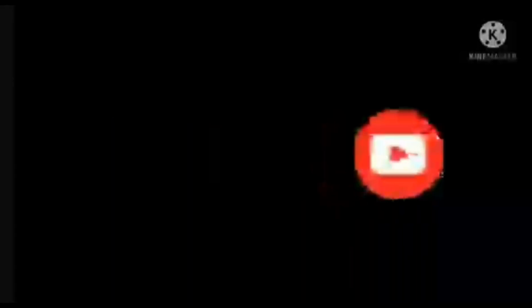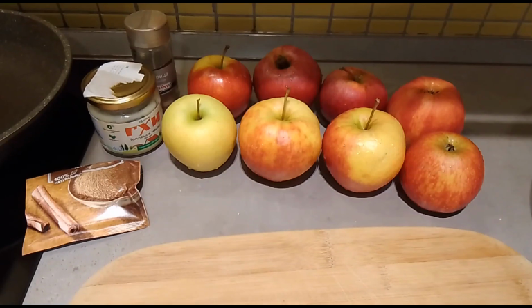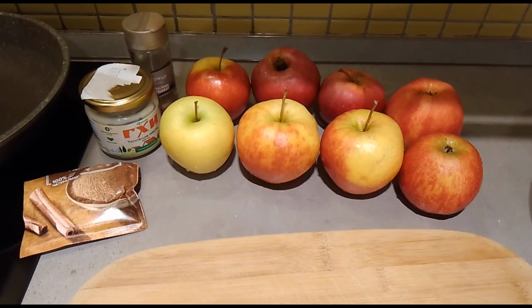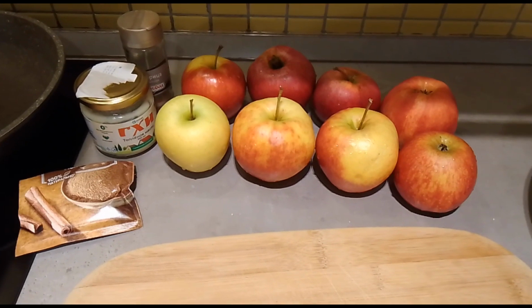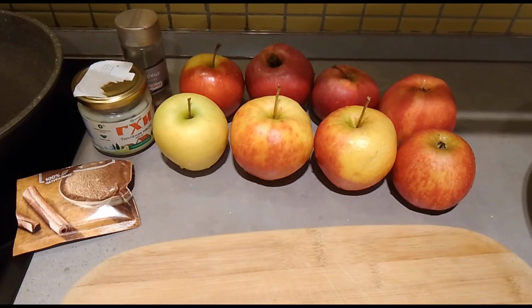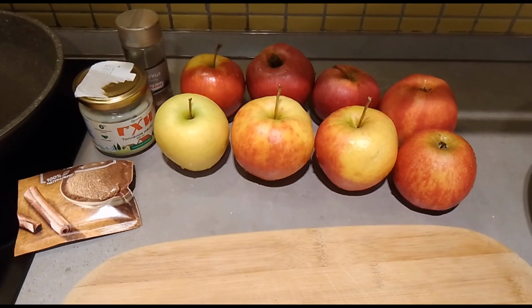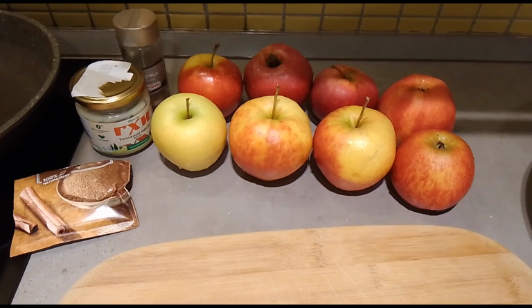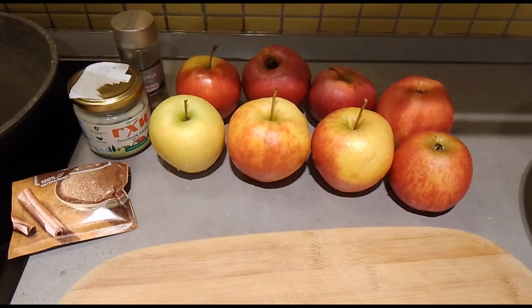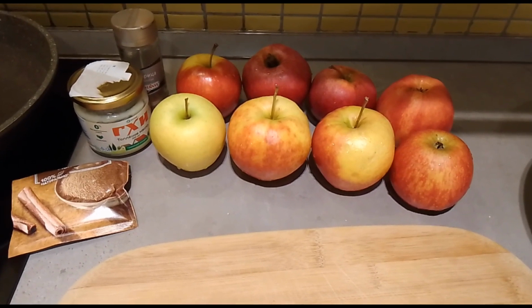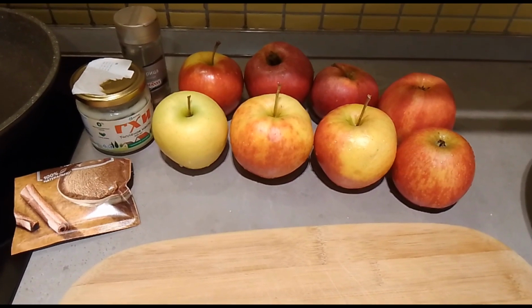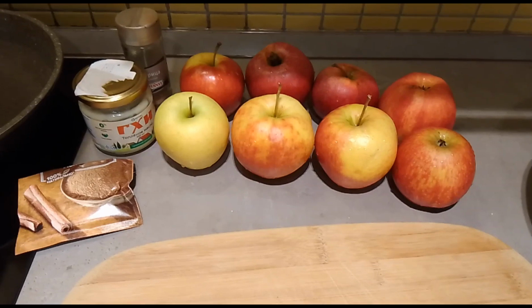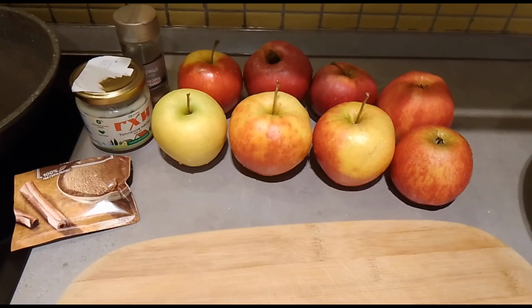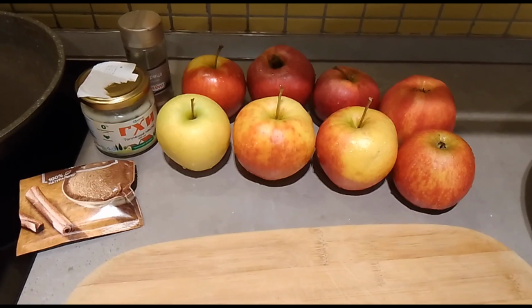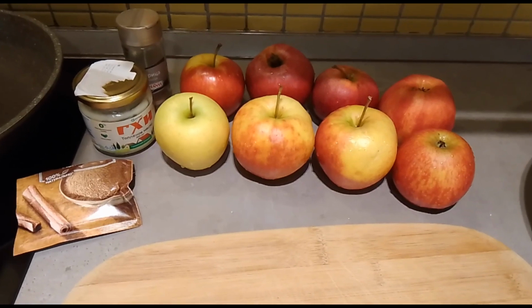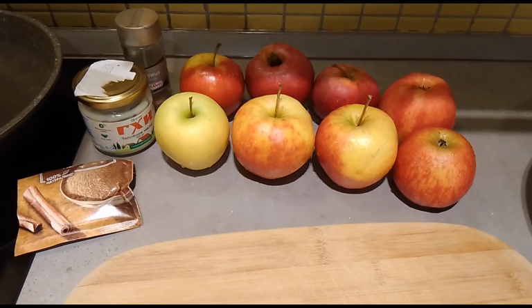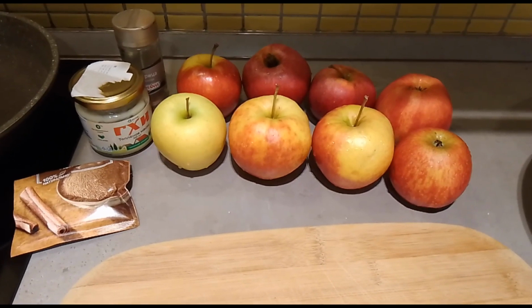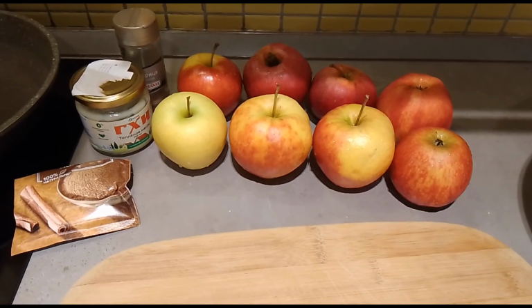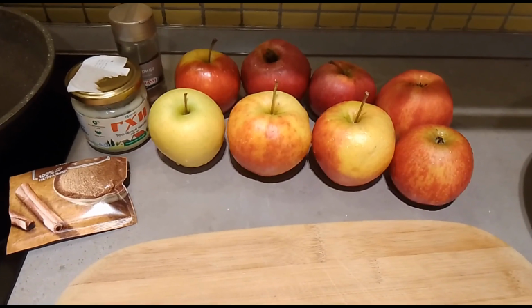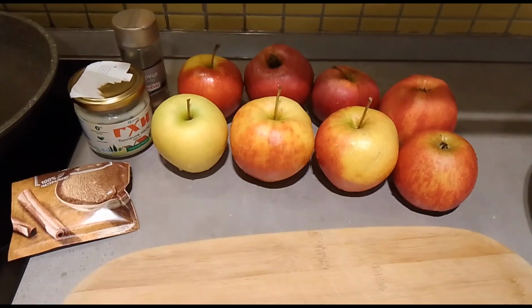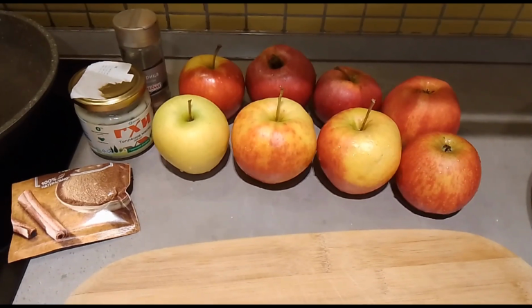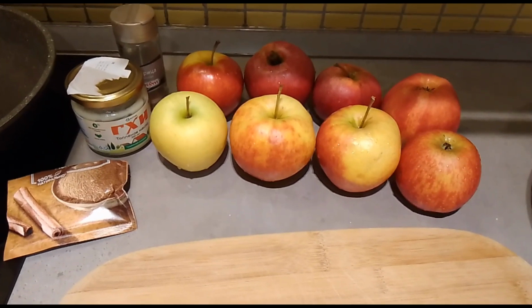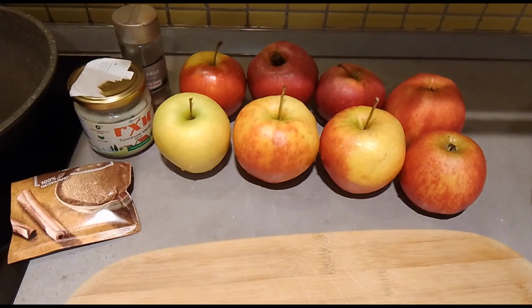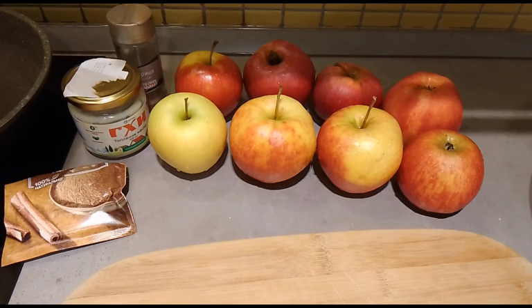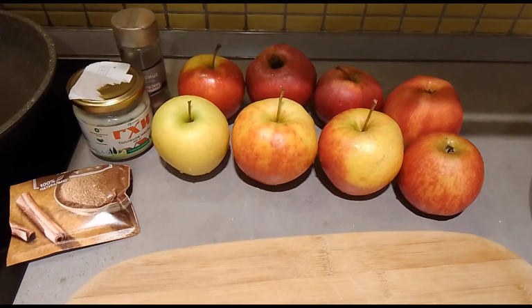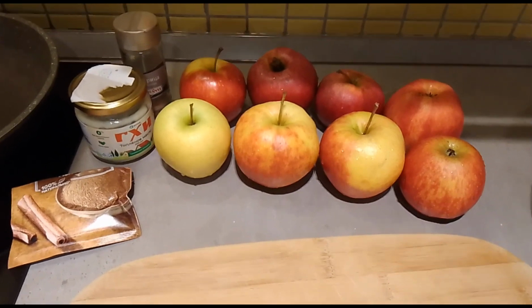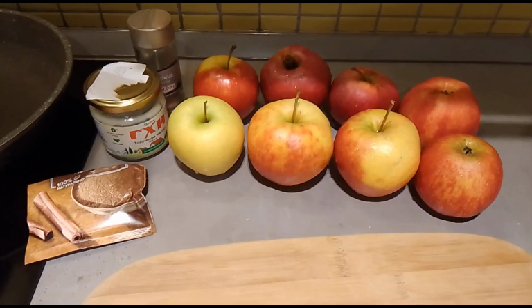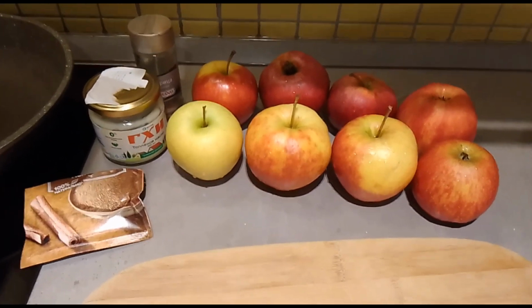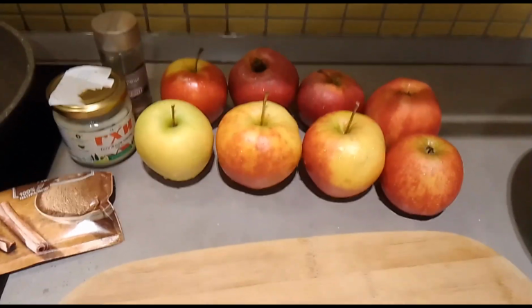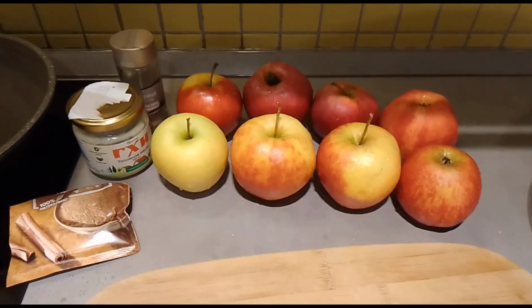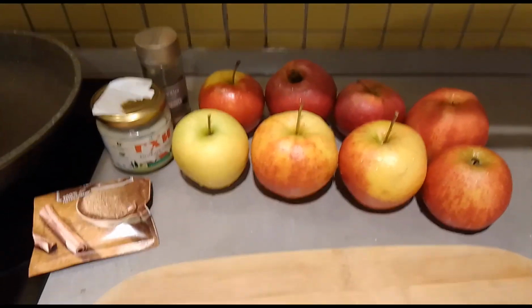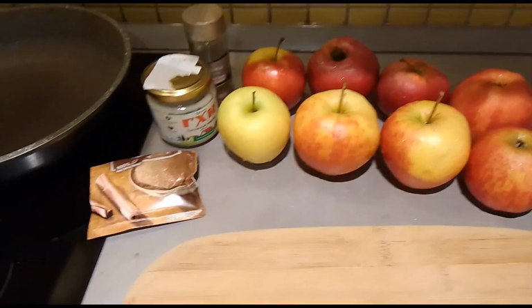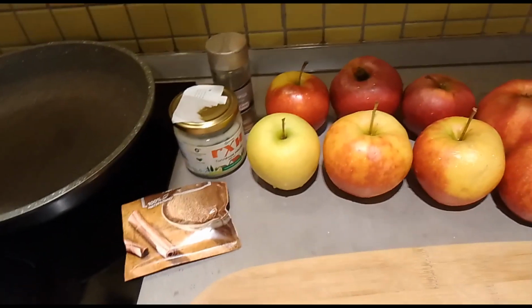Hello, hello once again. It's me. Today I will make some sweet apple and I will show how it's made. But for the meantime, I will tell you what the ingredients are.